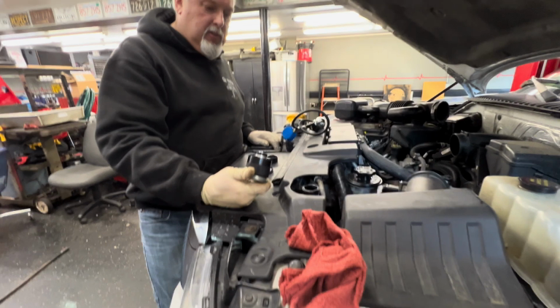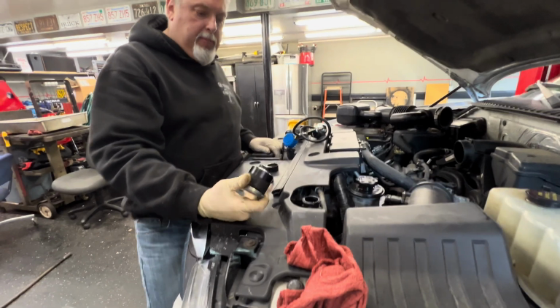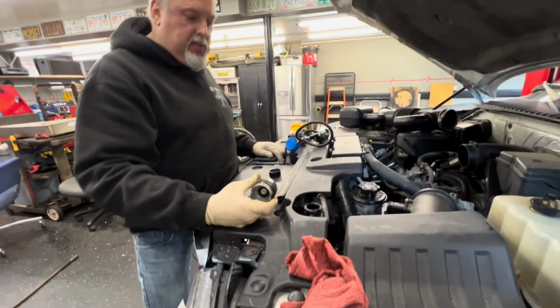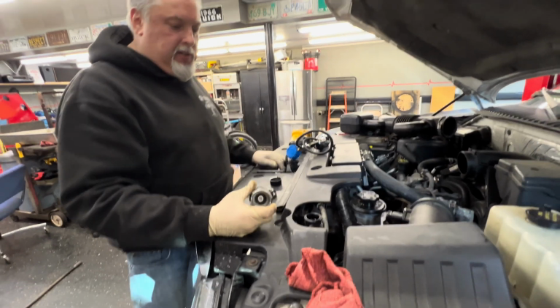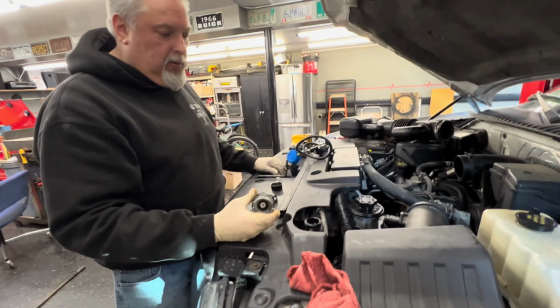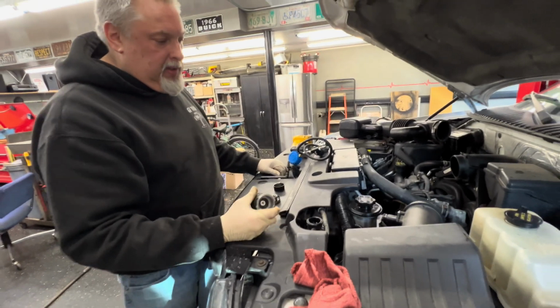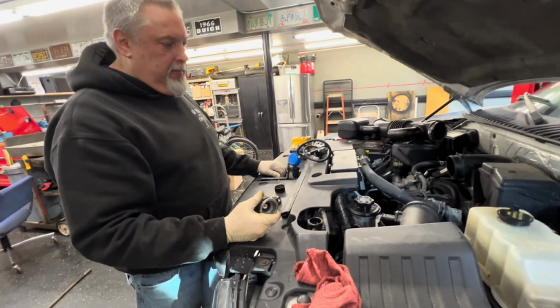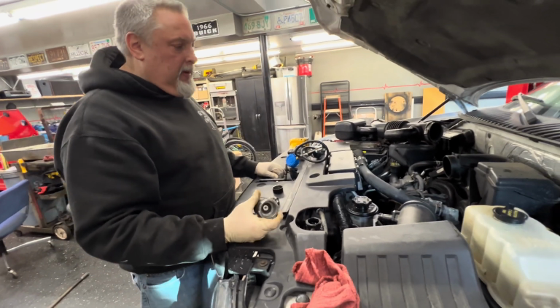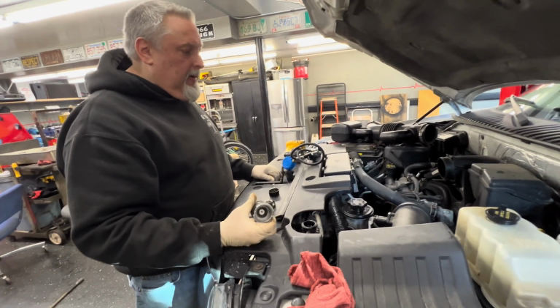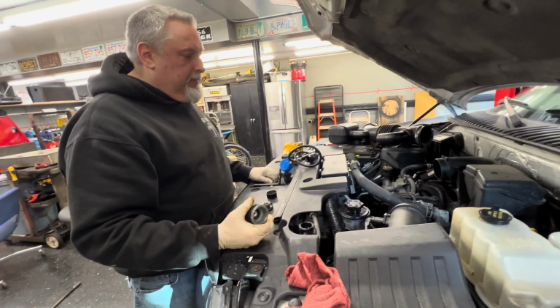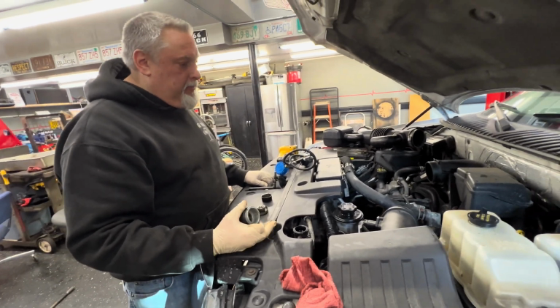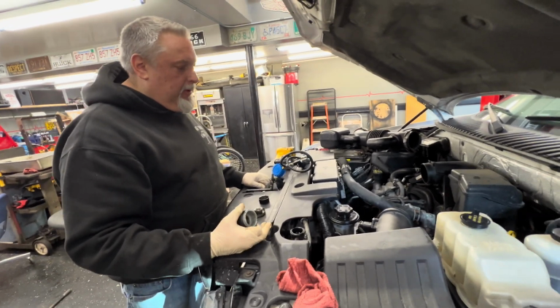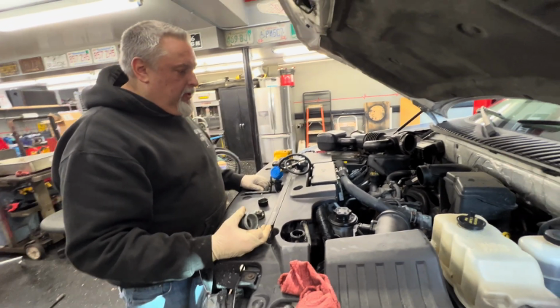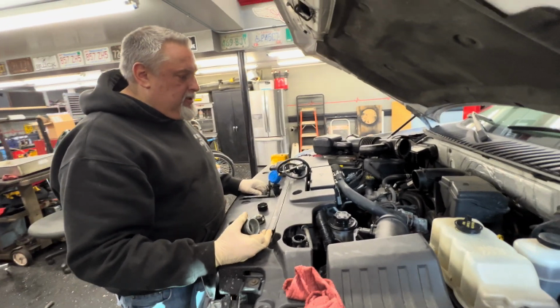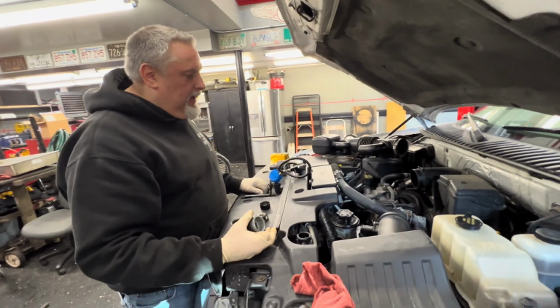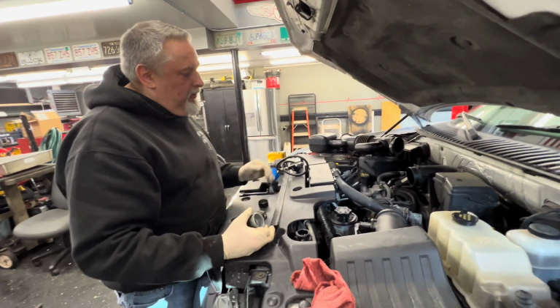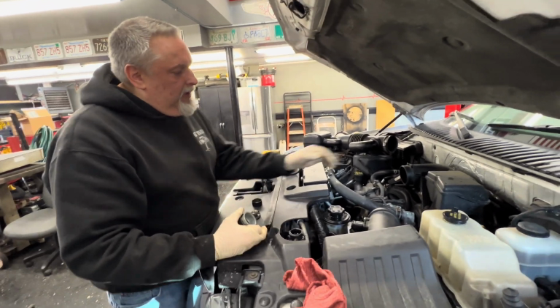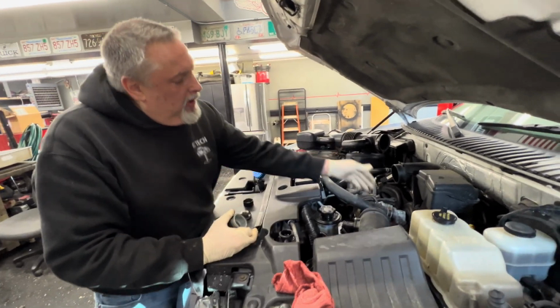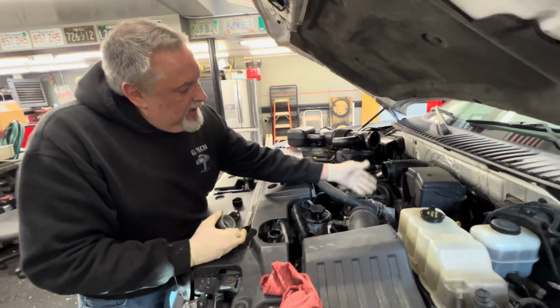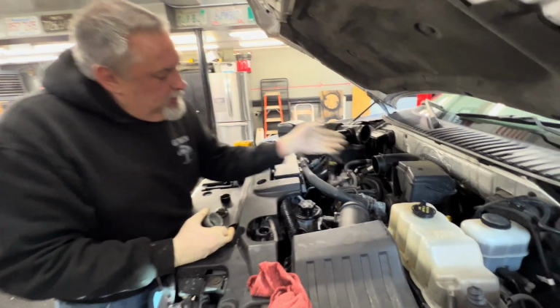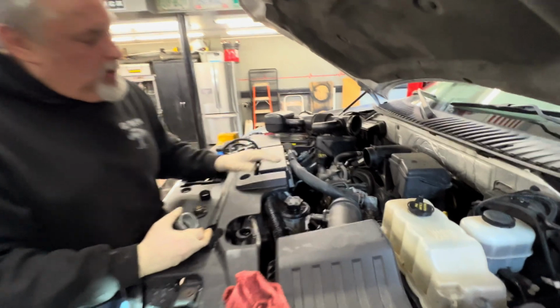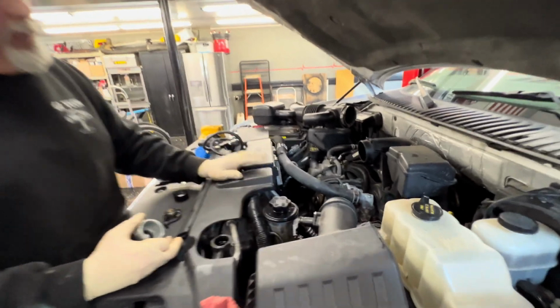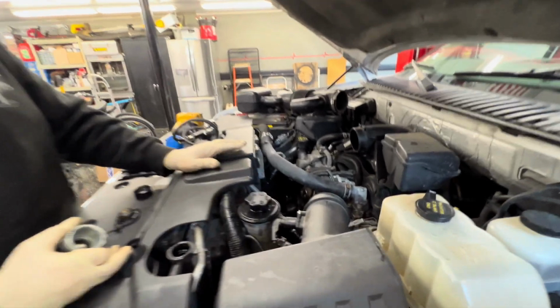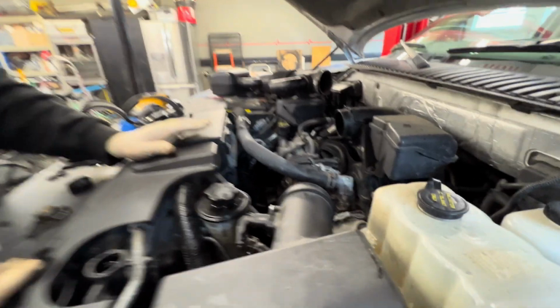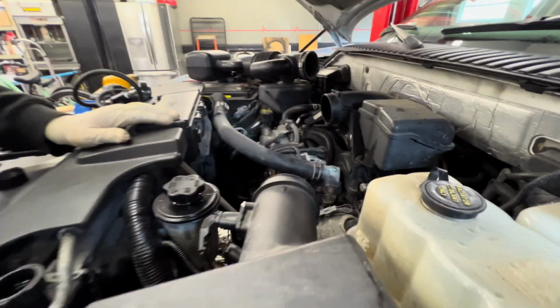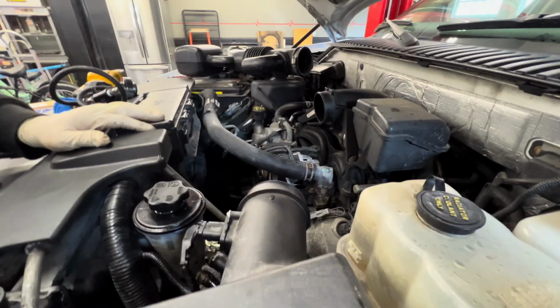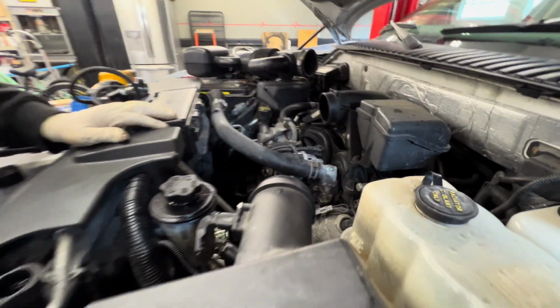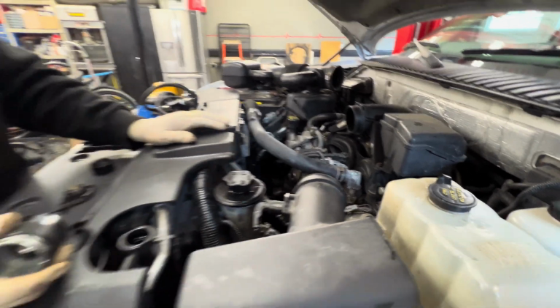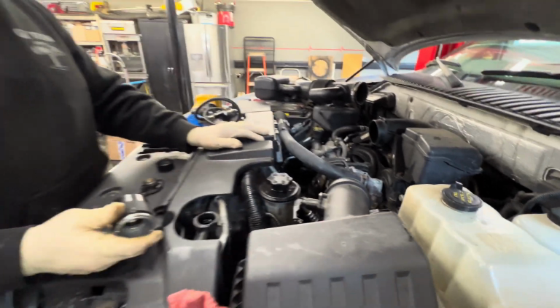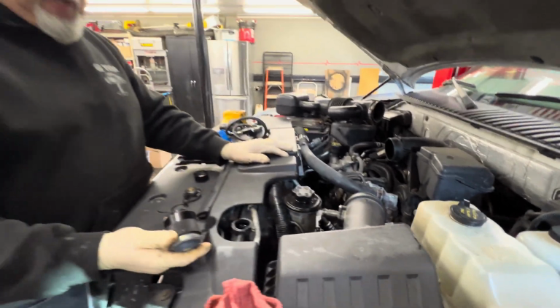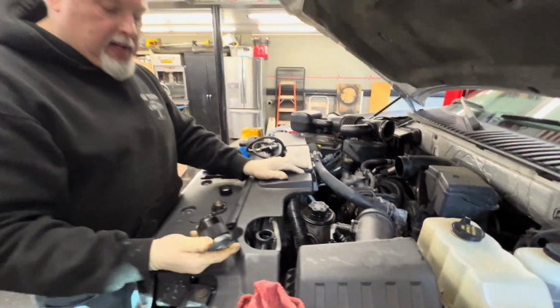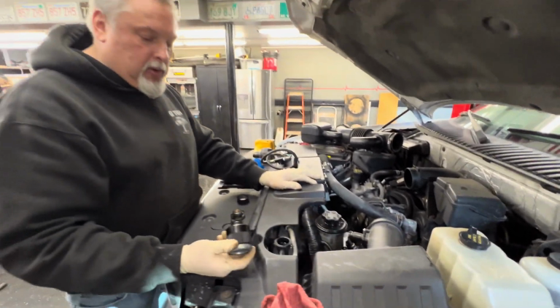We're going to pressure test the cooling system because we put the new thermostat in. We've only got one connection we dealt with, so we shouldn't have a leak, but we're going to show you guys how to do it.